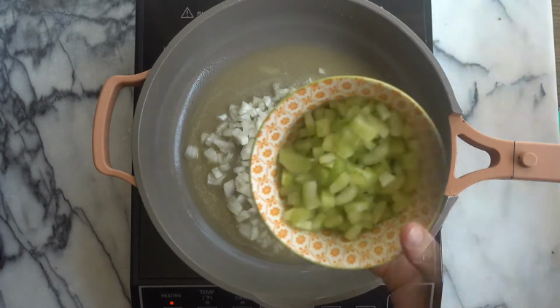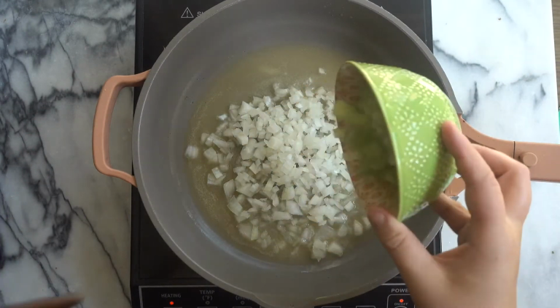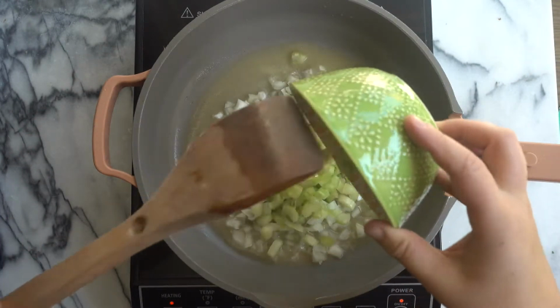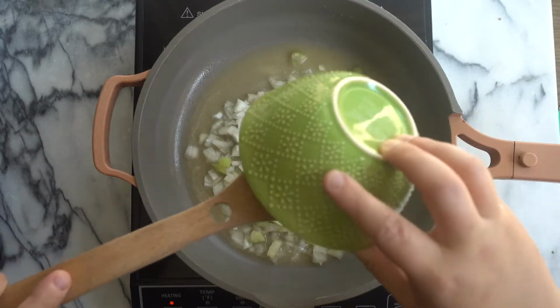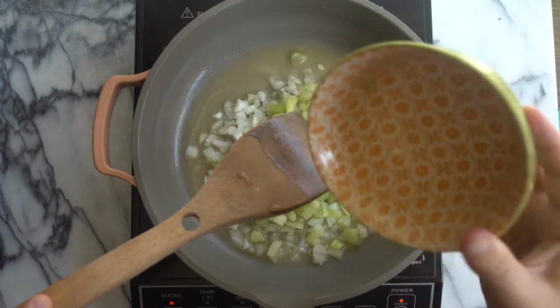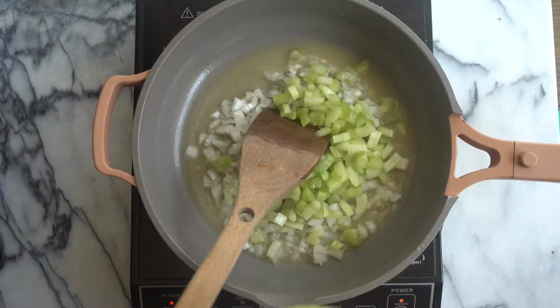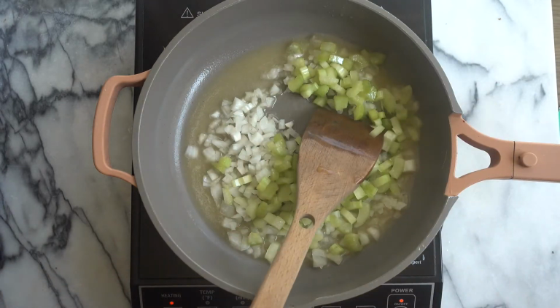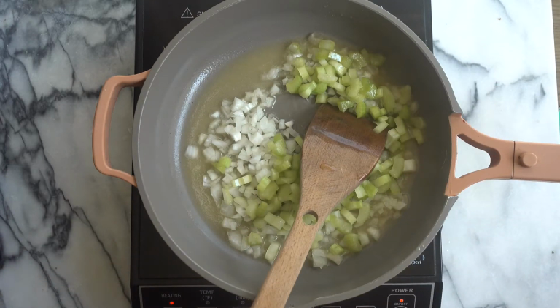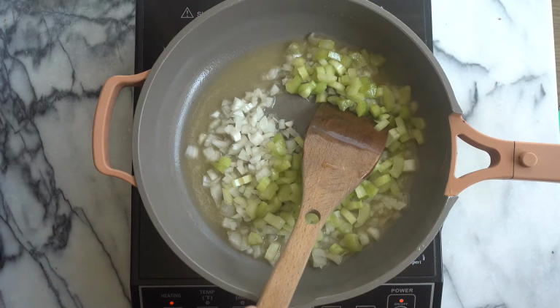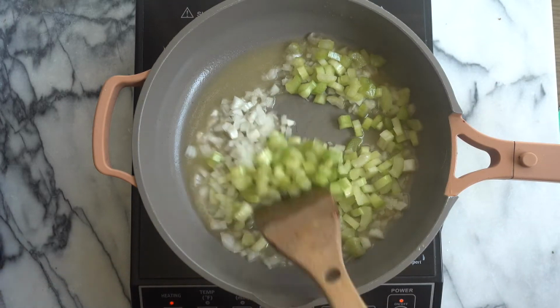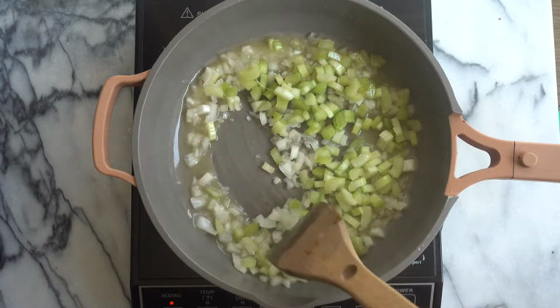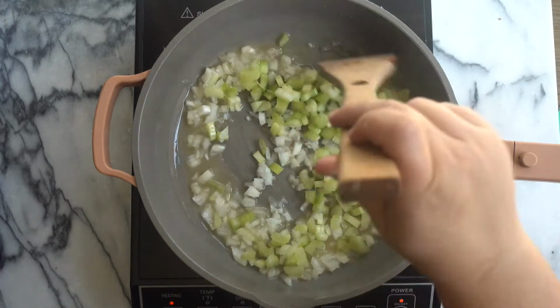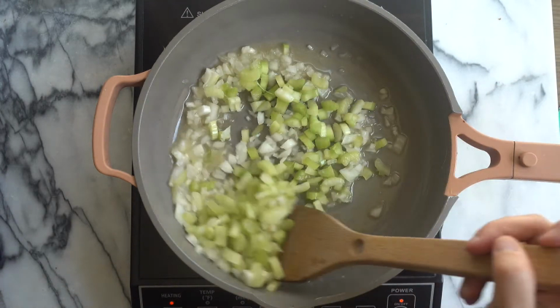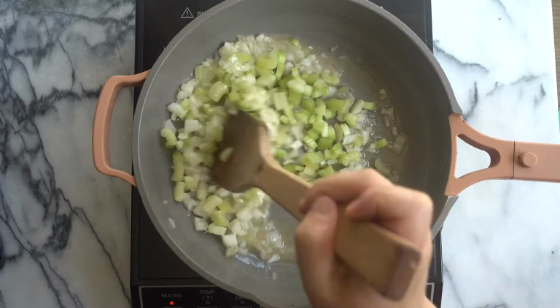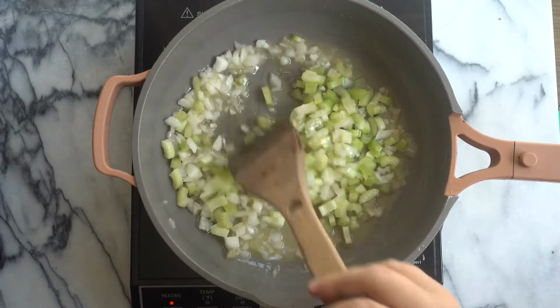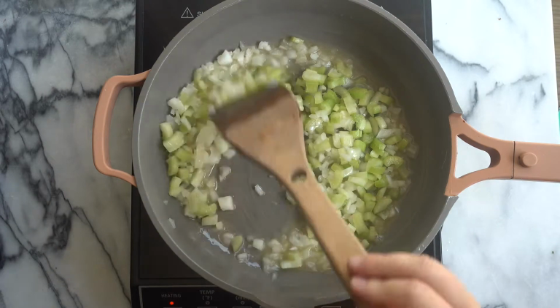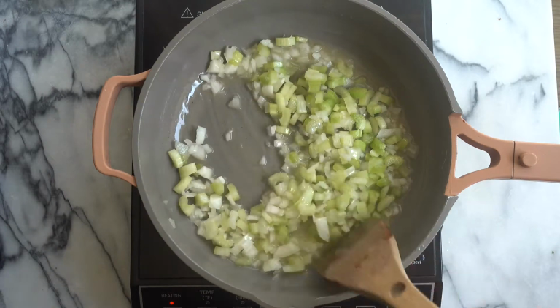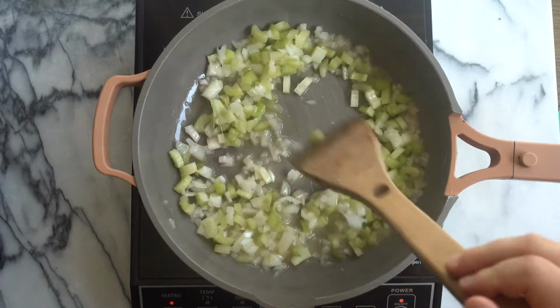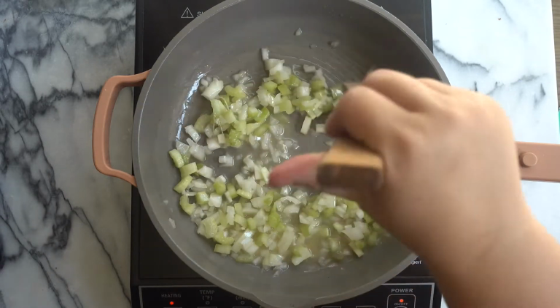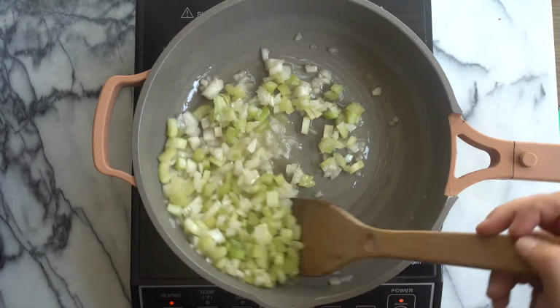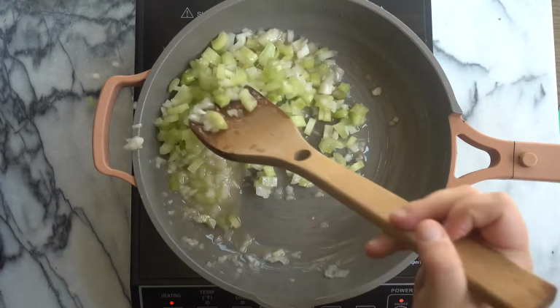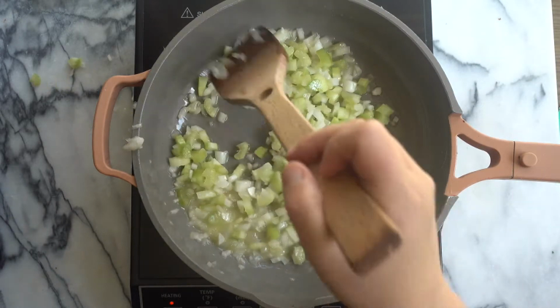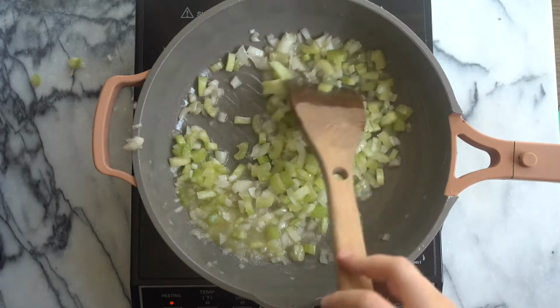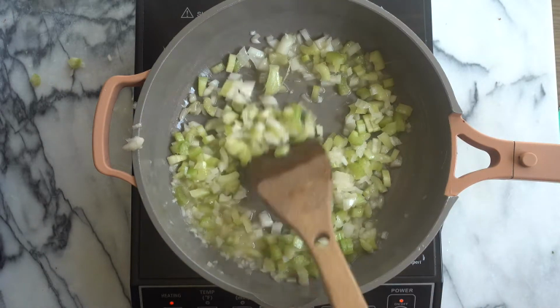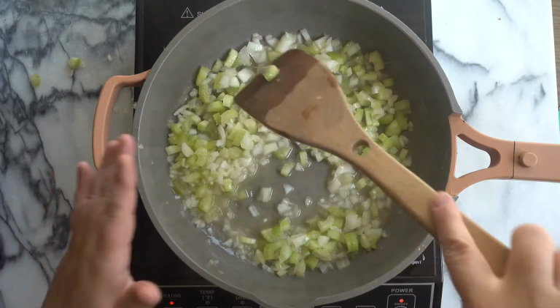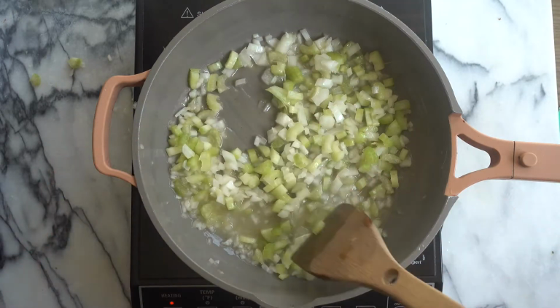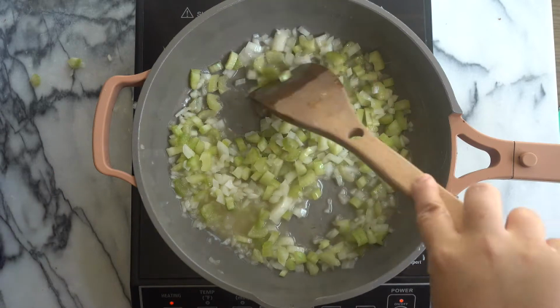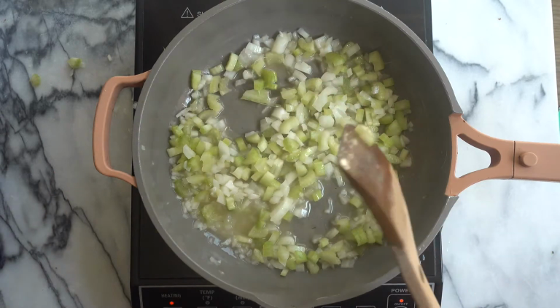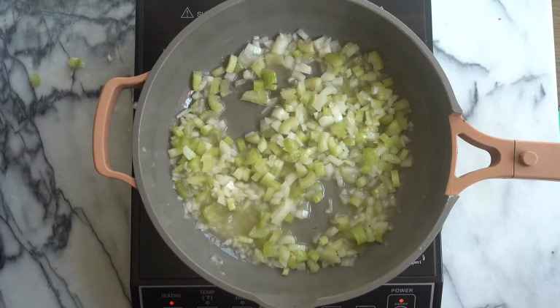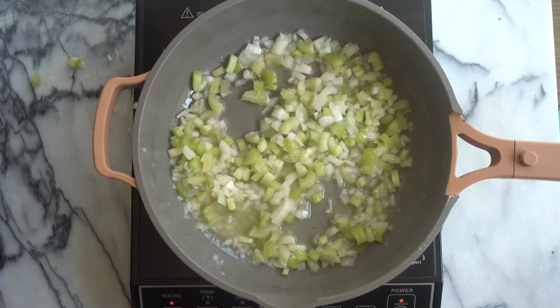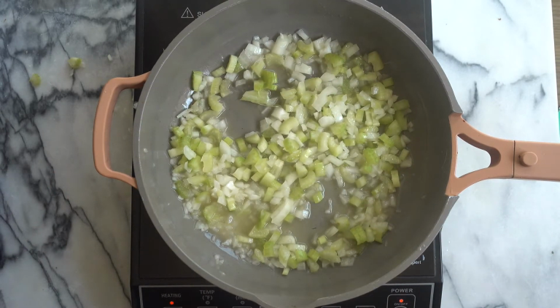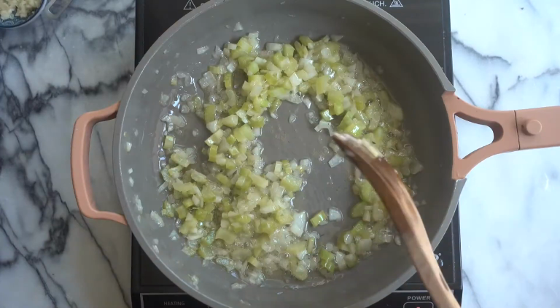Then I'm going to add in about half a cup of celery that I have finely diced. And then you just want to stir the onion and celery to evenly incorporate it with our vegan butter. Then you just want to cook until the celery and onion are completely soft, about 10 minutes.